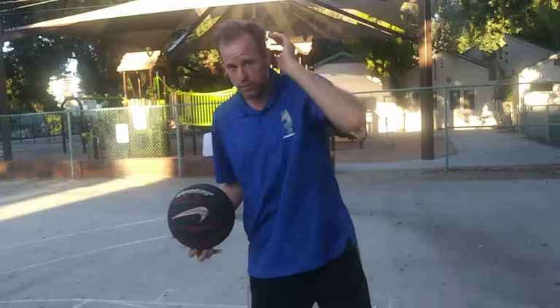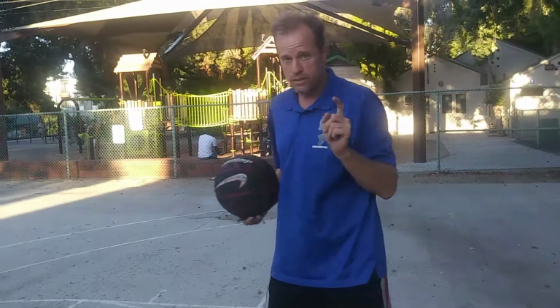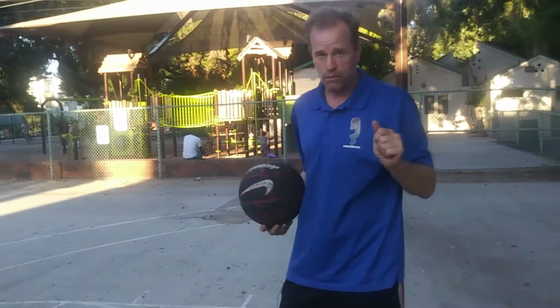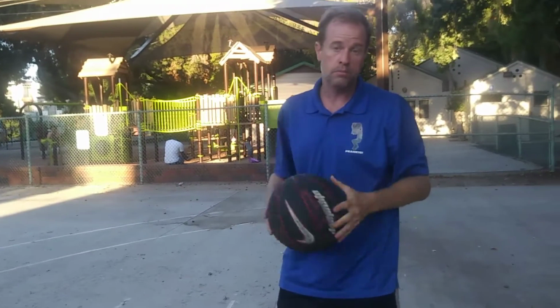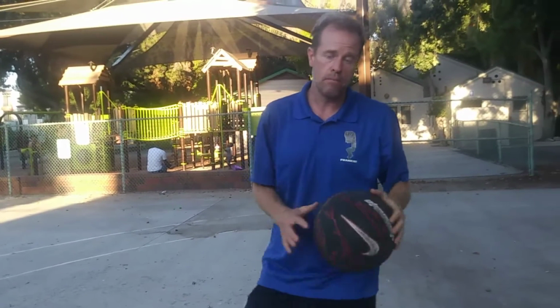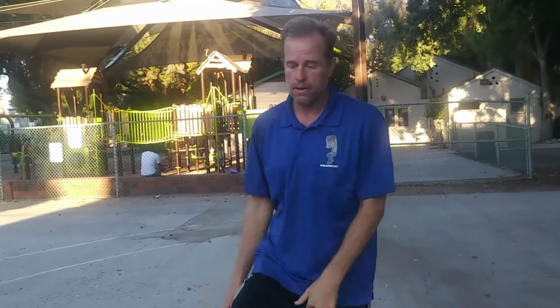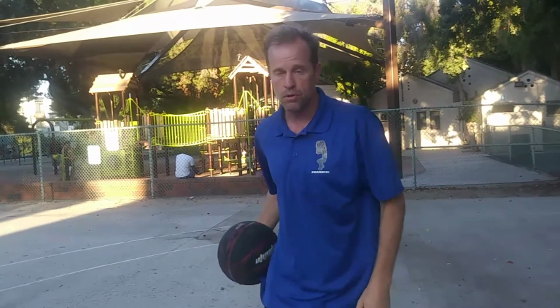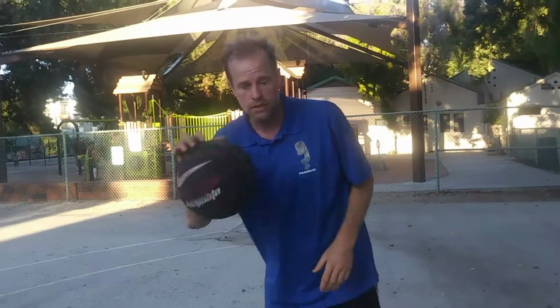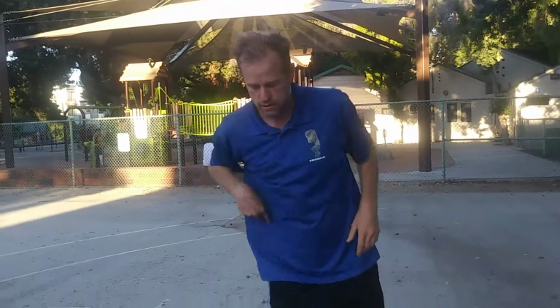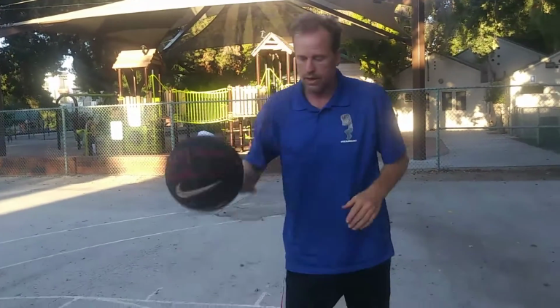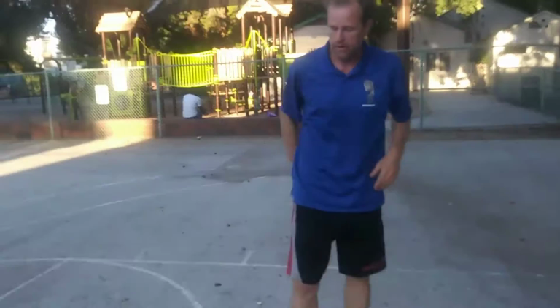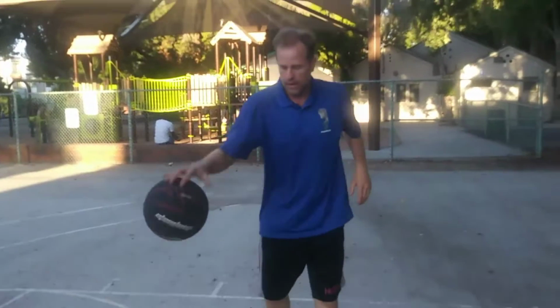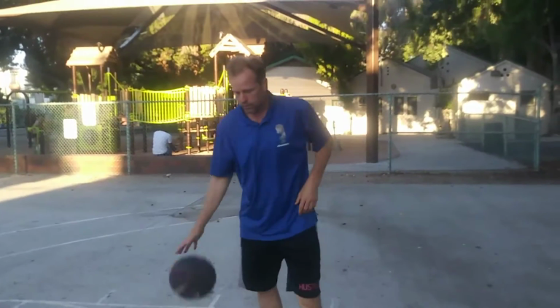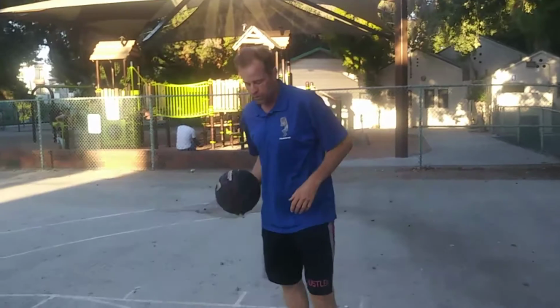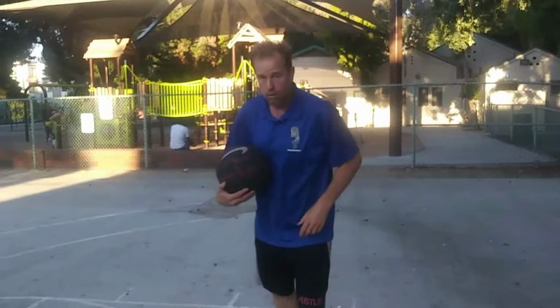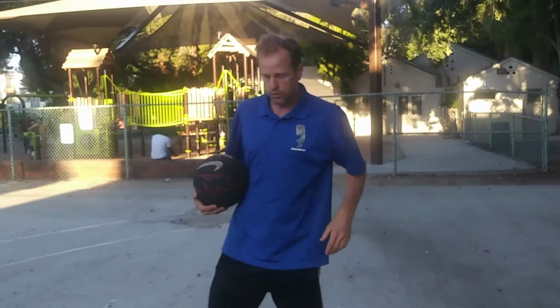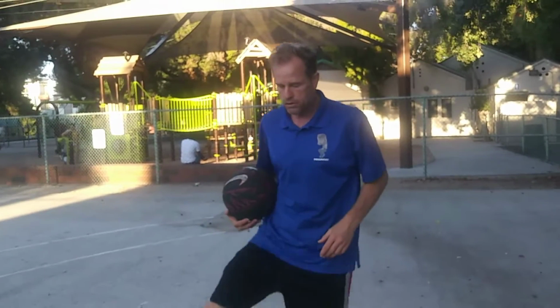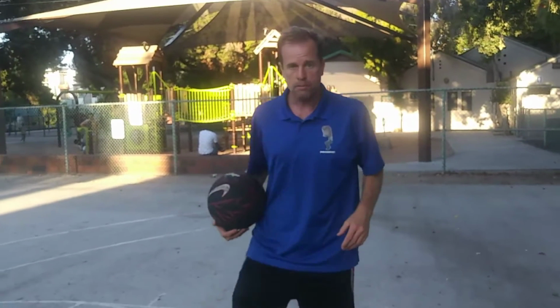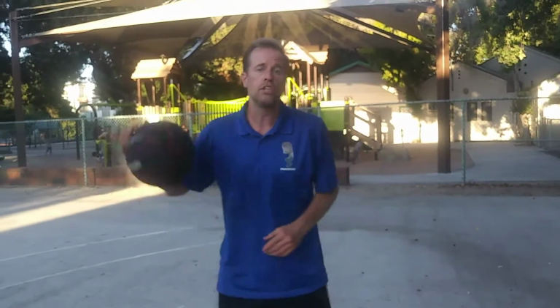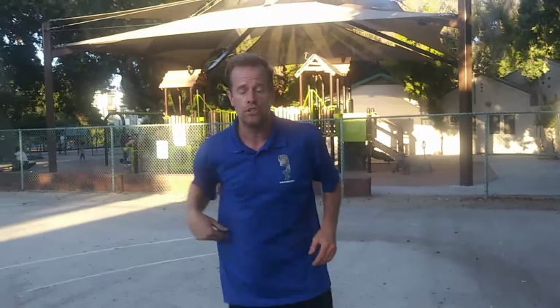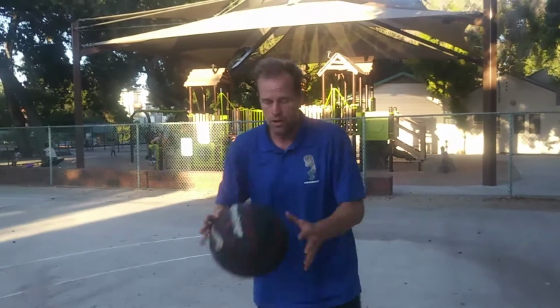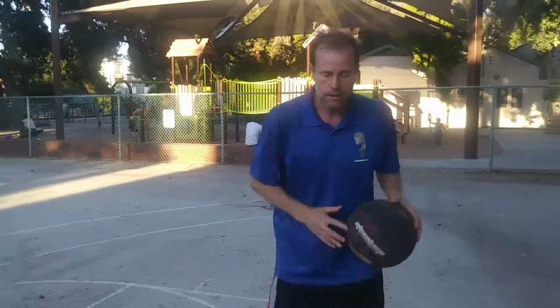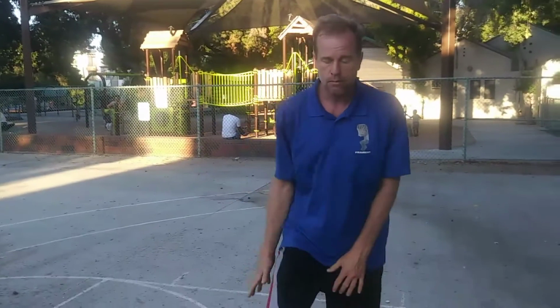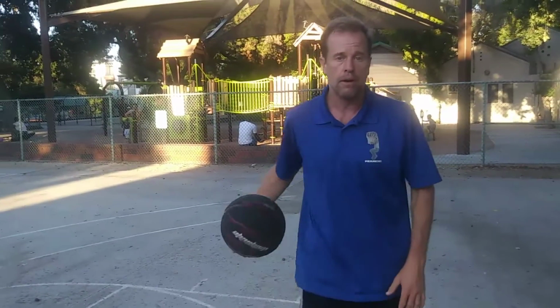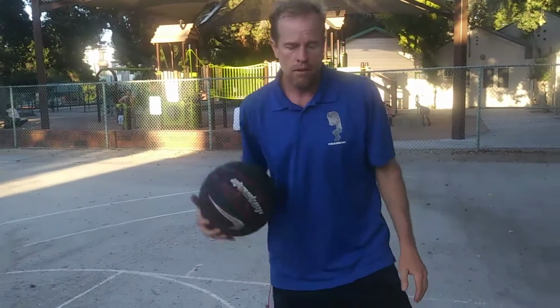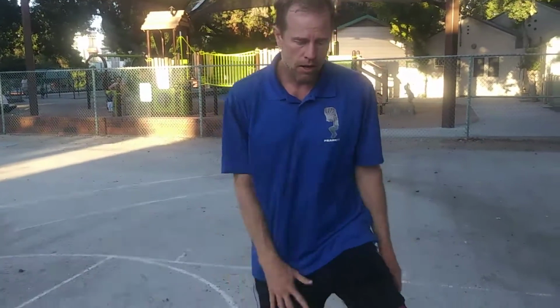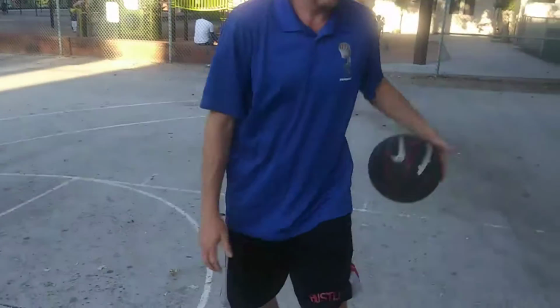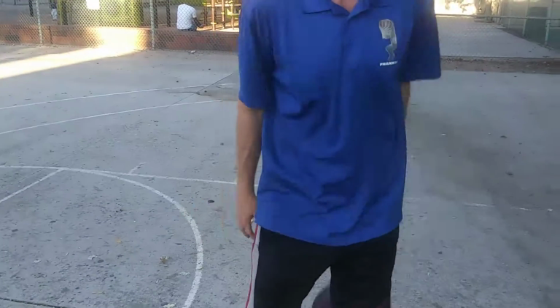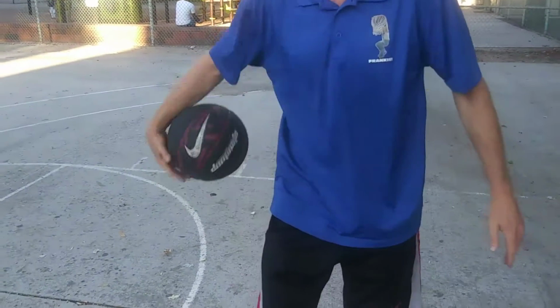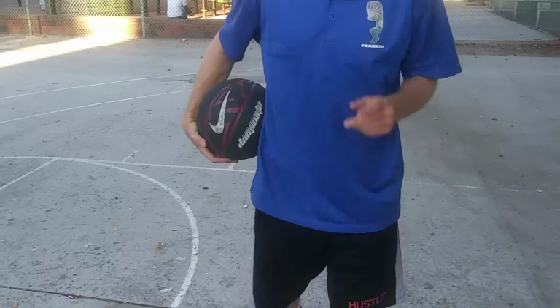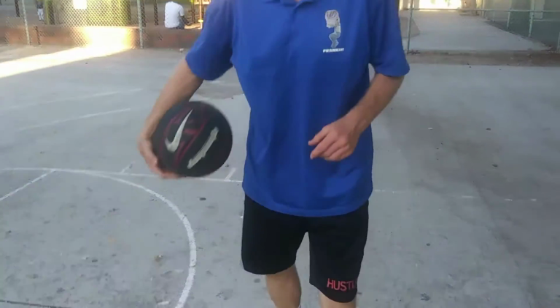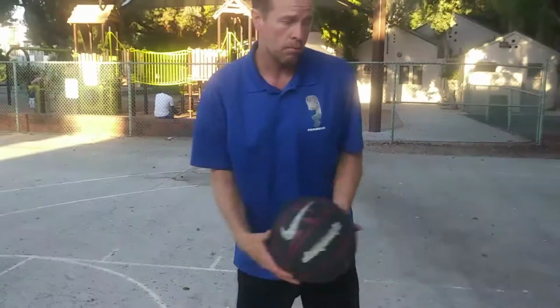I'm here from Encino, California. It's one of our favorite public grasping sports in L.A. We're going to start with a little roll-up drill. There are a couple of drills you can do to make yourself a better player — very simple things that you should do every day before you start playing.